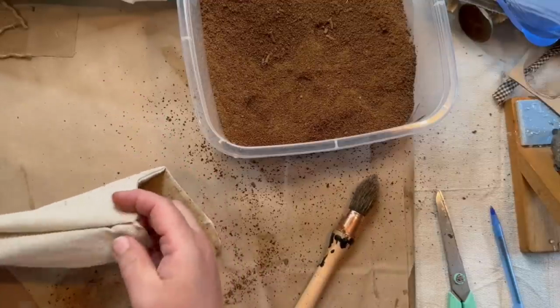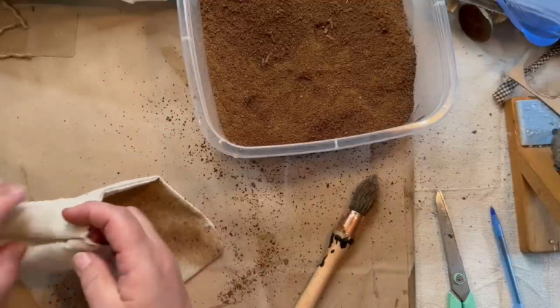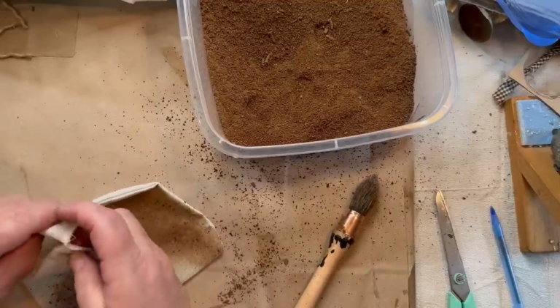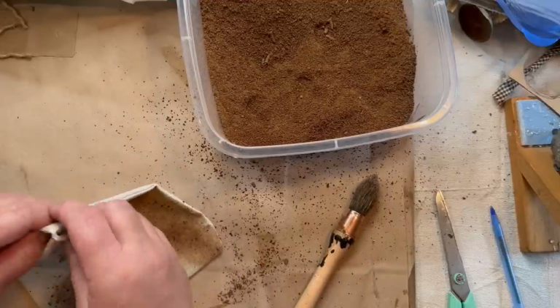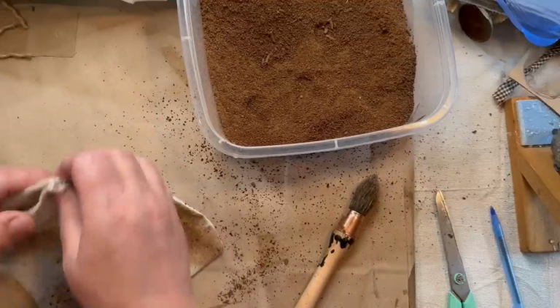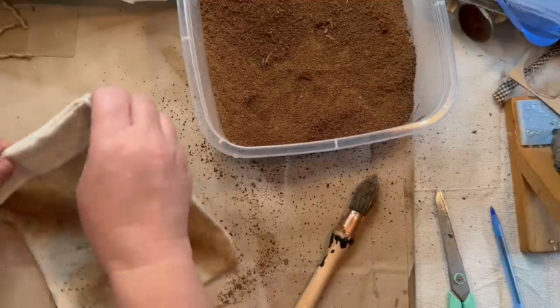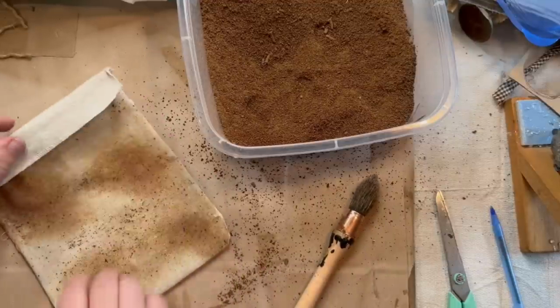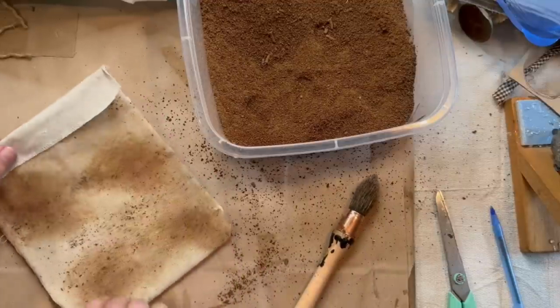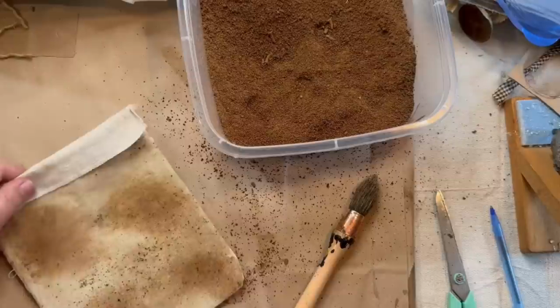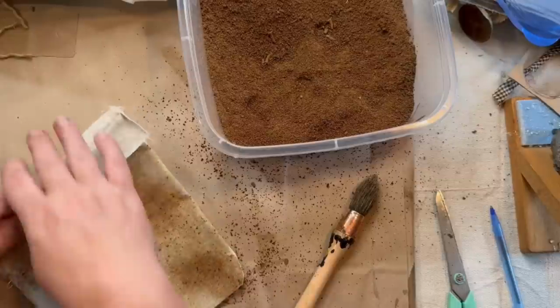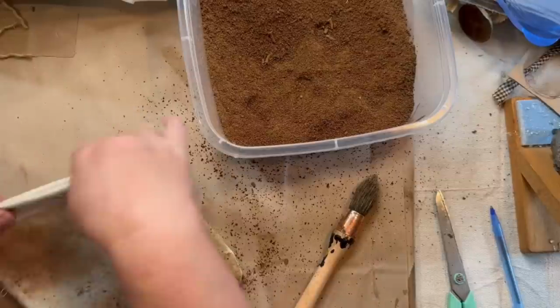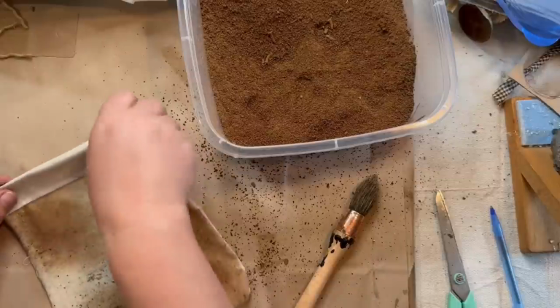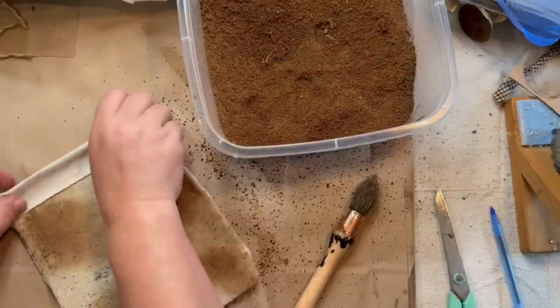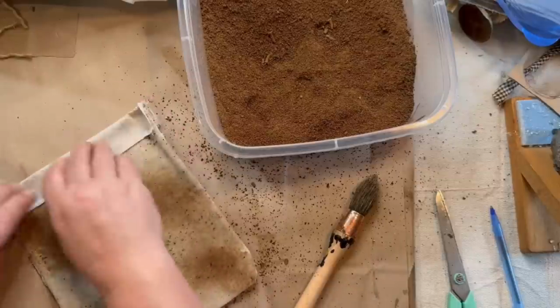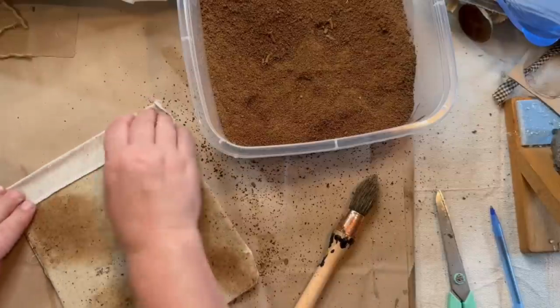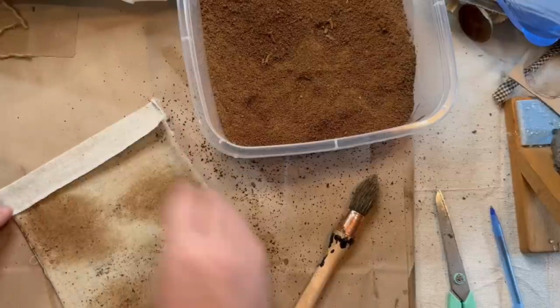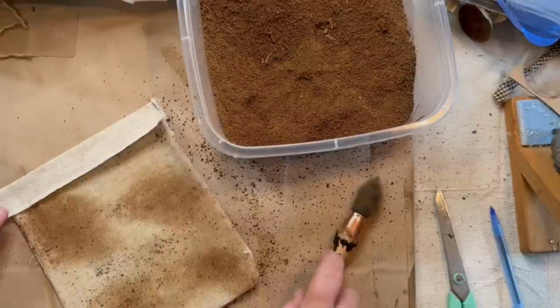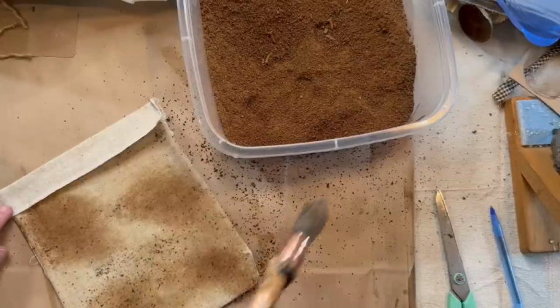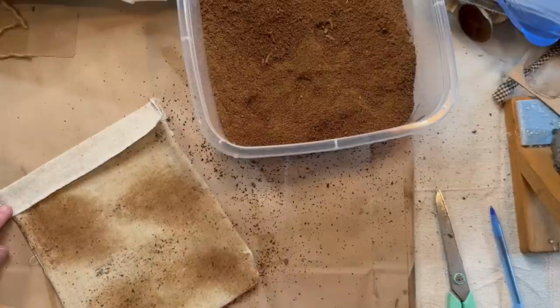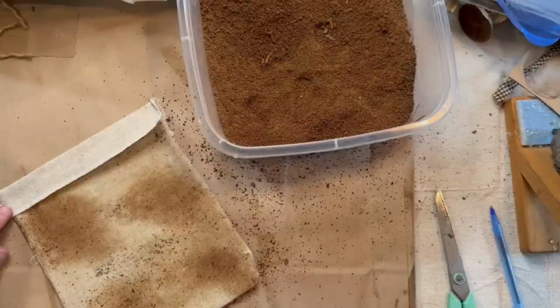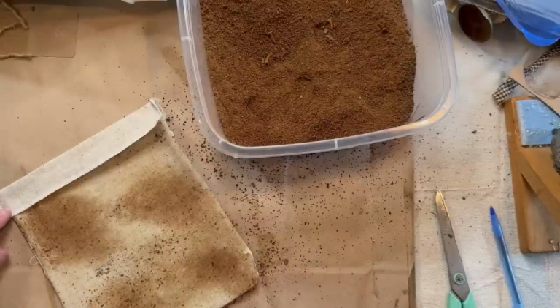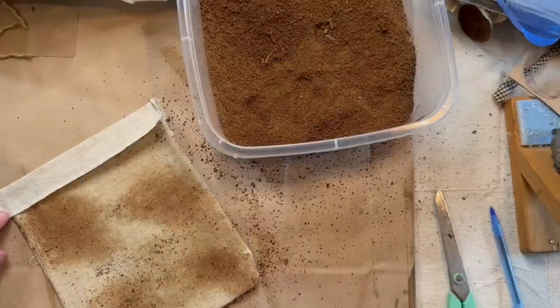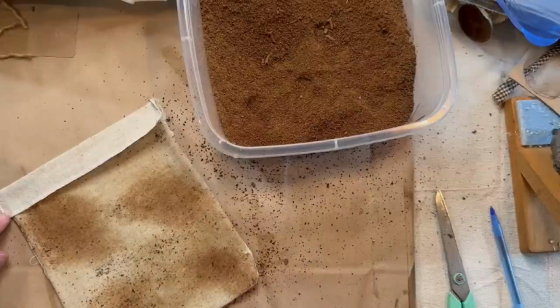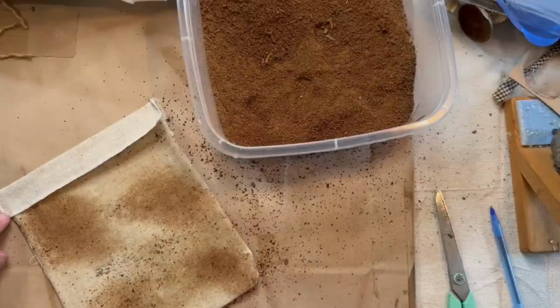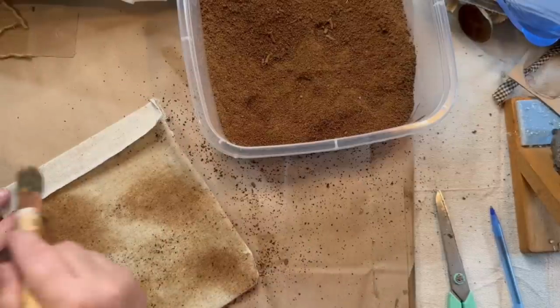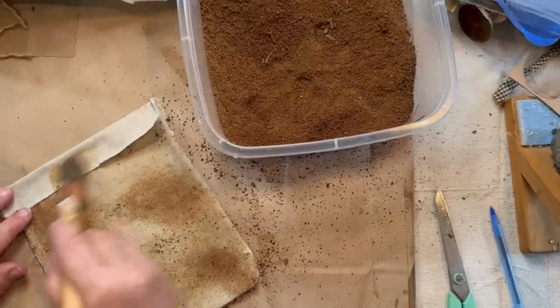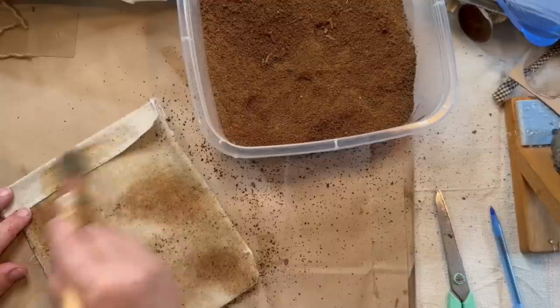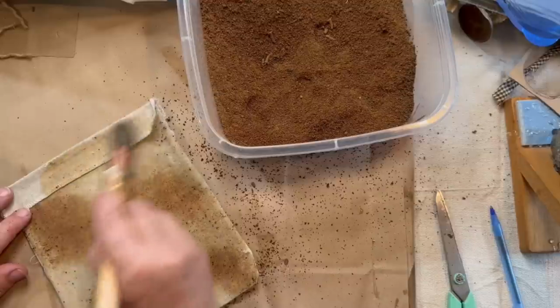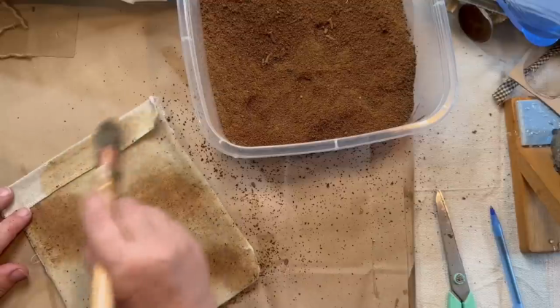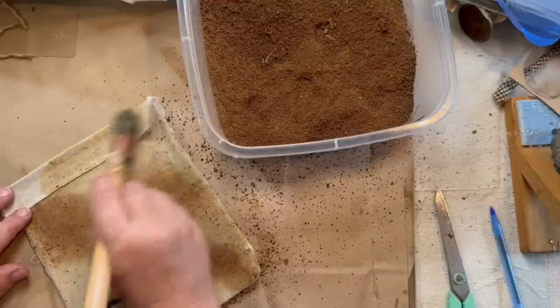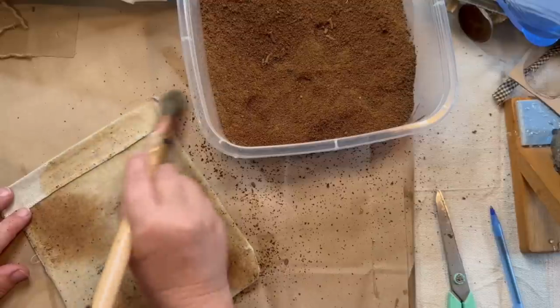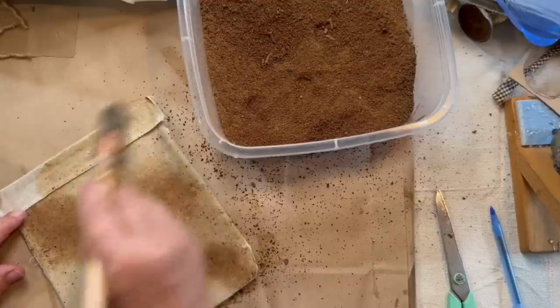The reason I didn't do the very top is because I roll it down, so I'm going to roll that down and do the tea stain on that as well.